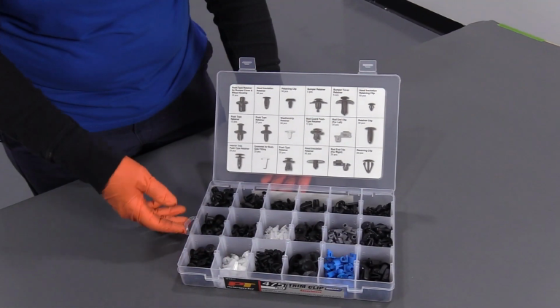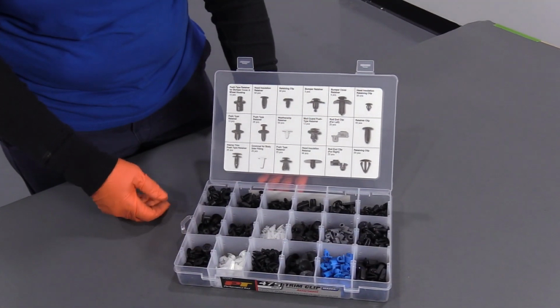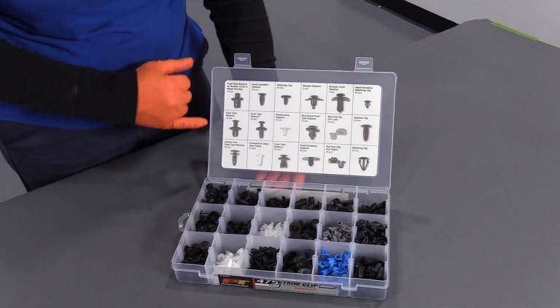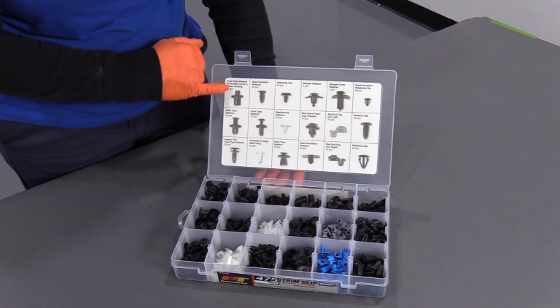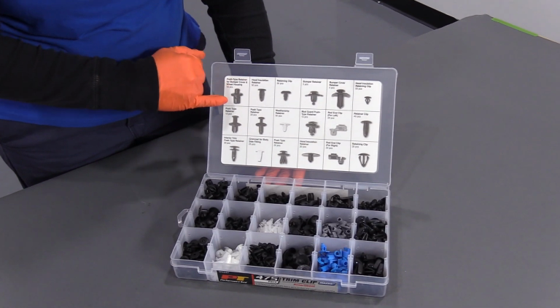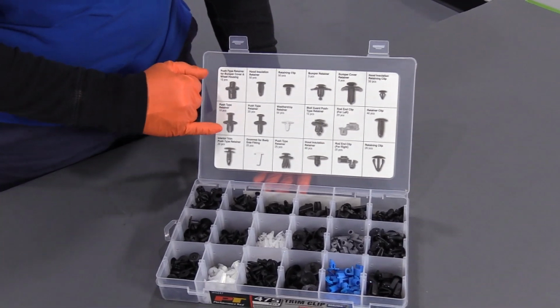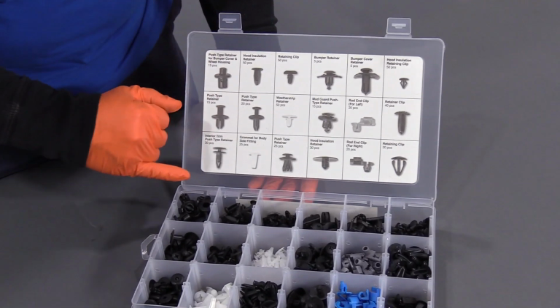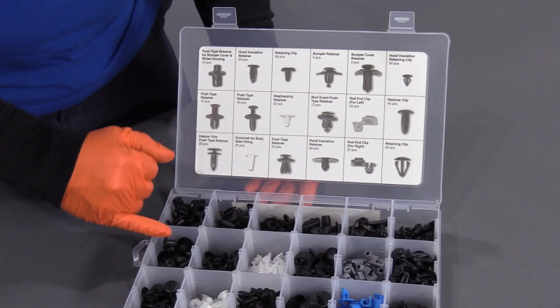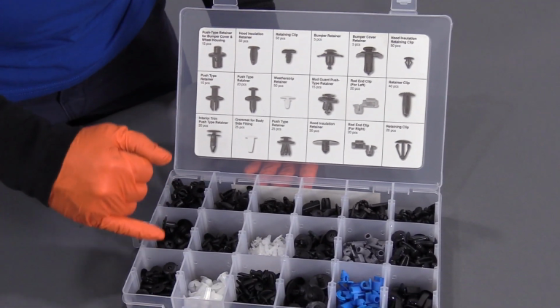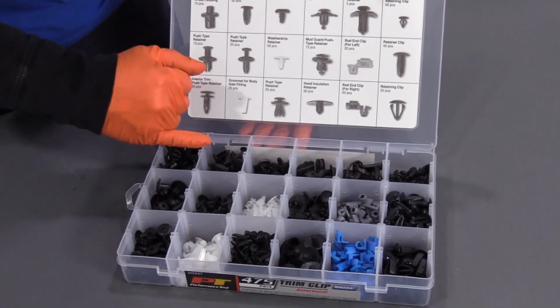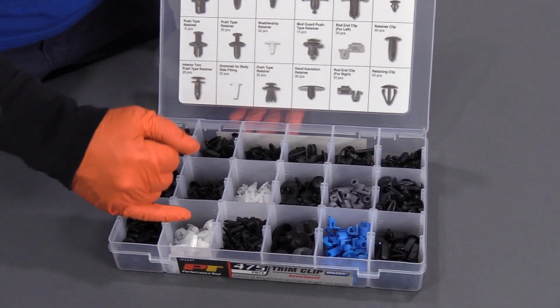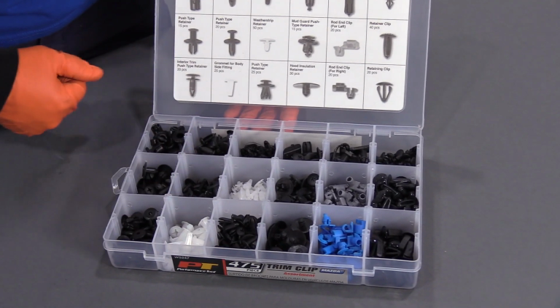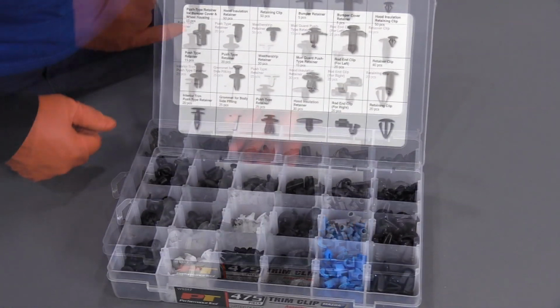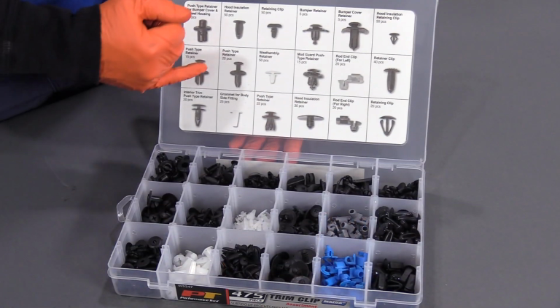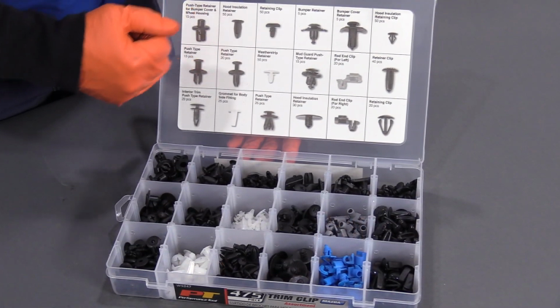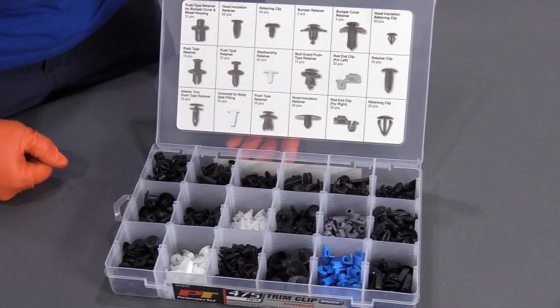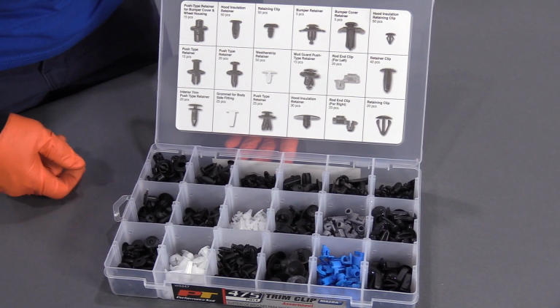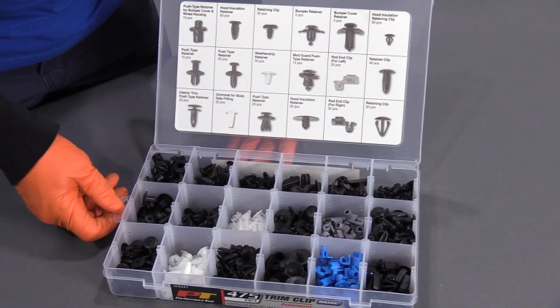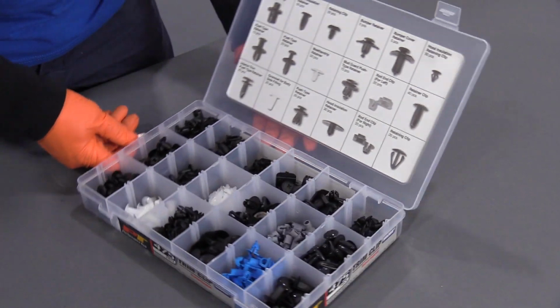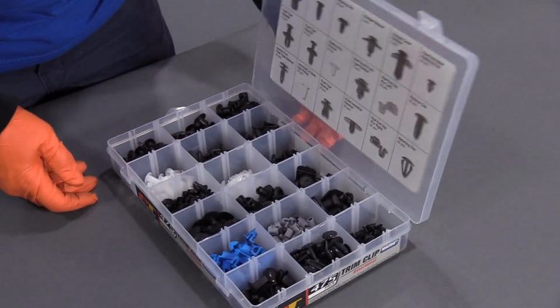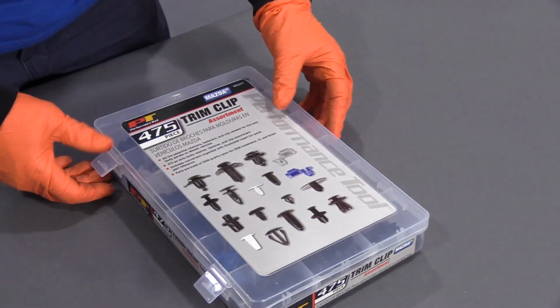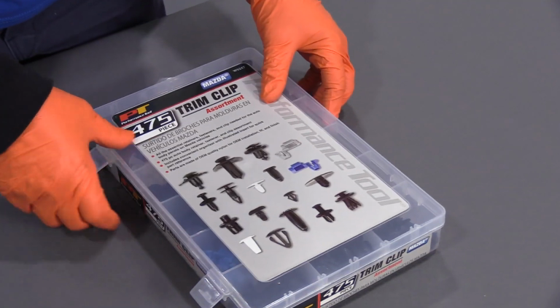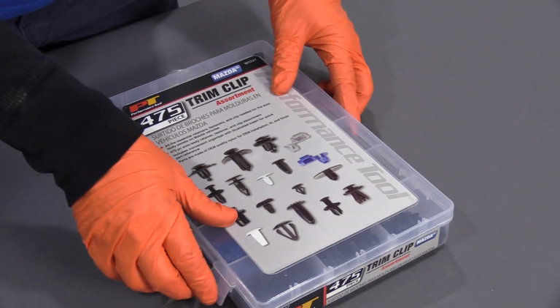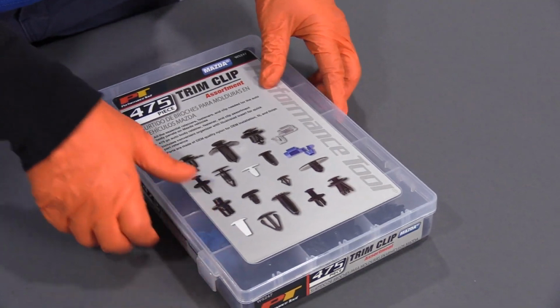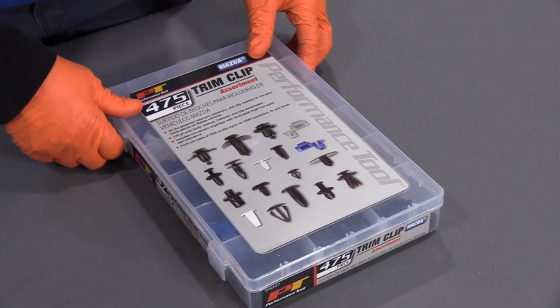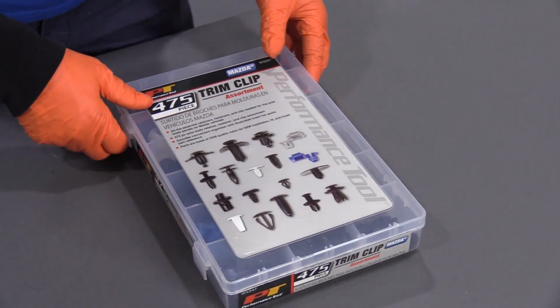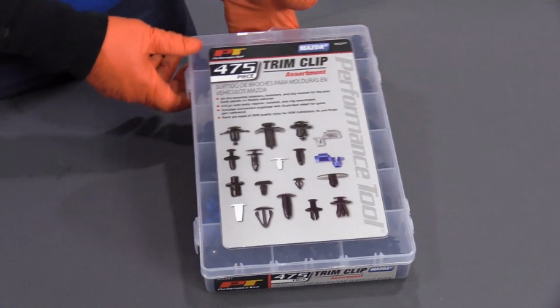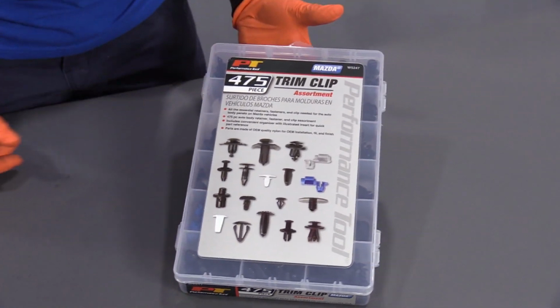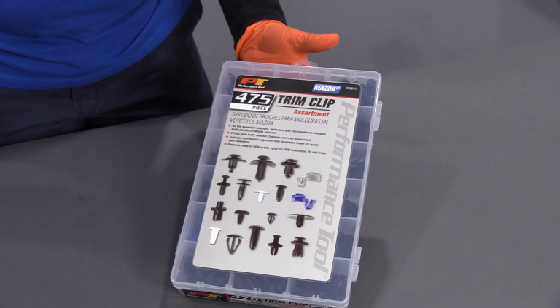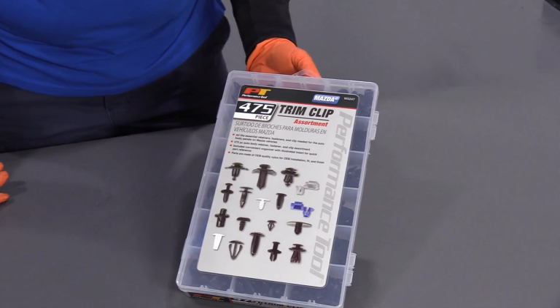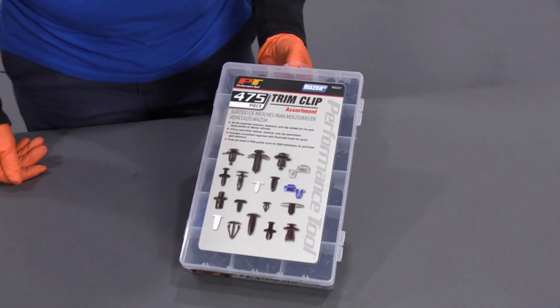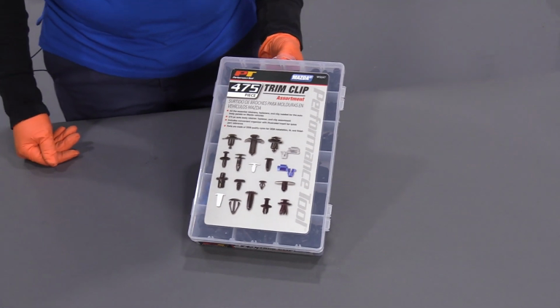In the storage case, it comes with a nice labeling for each individual section — it tells you what the clip goes to. Close up your storage unit. It's great for that home do-it-yourselfer.